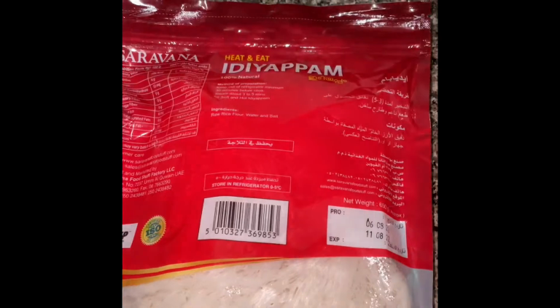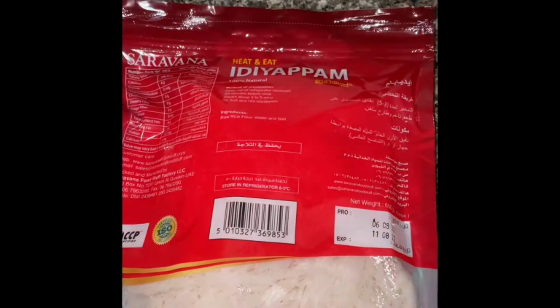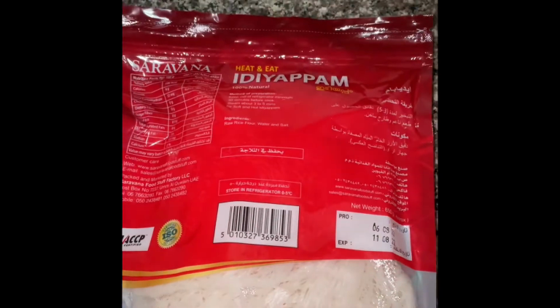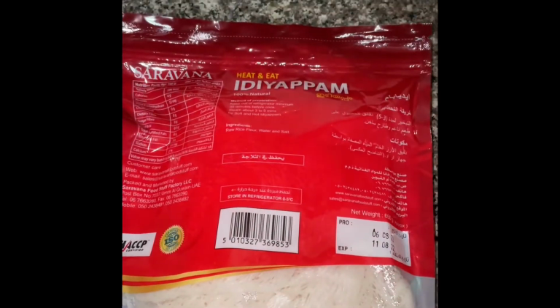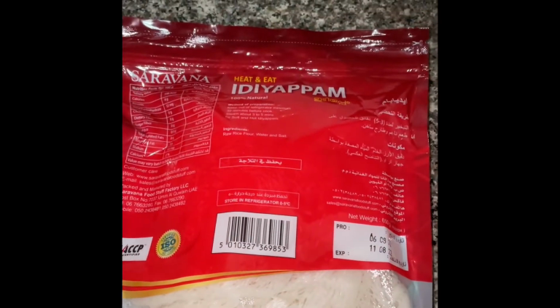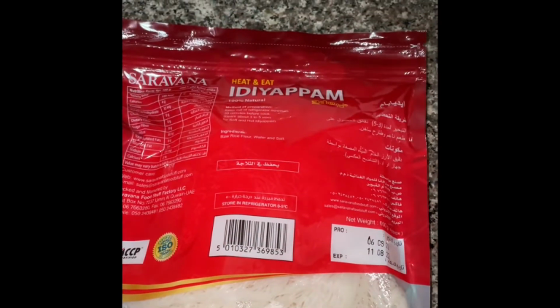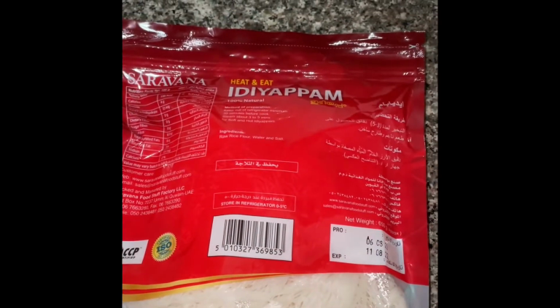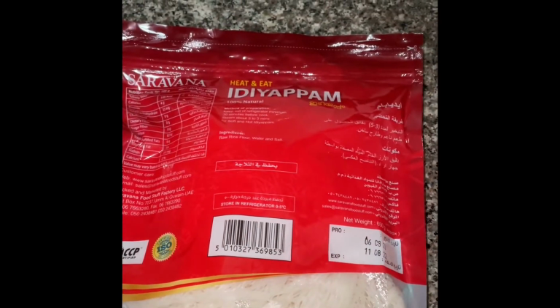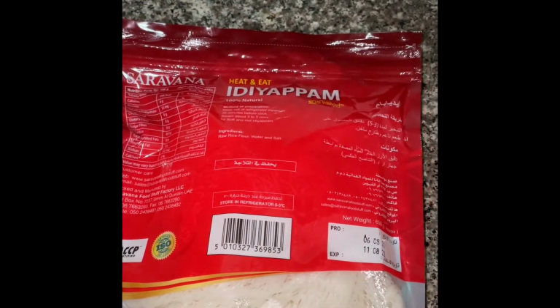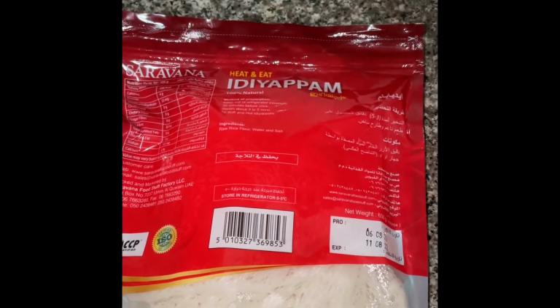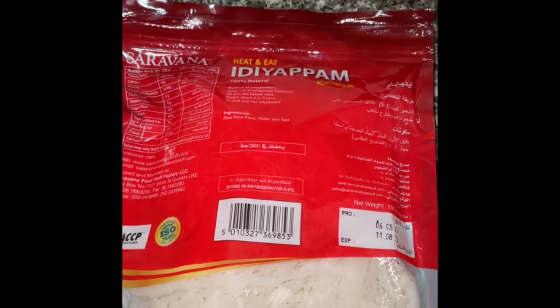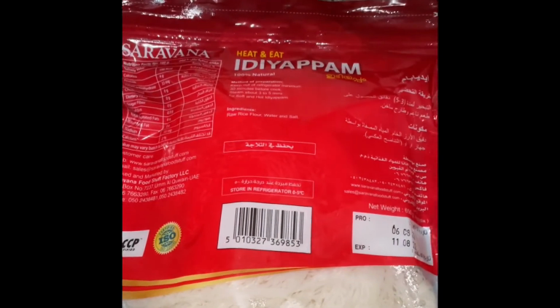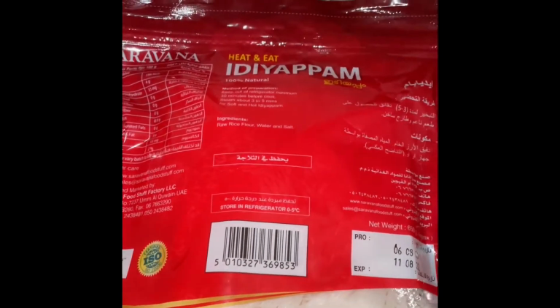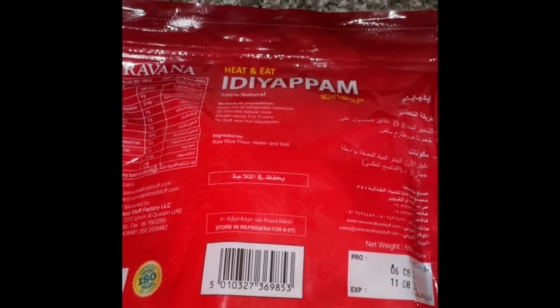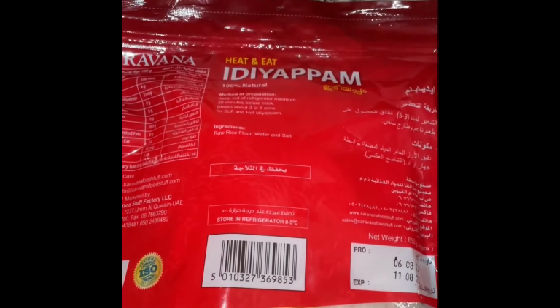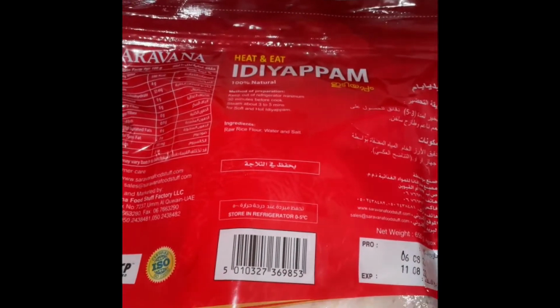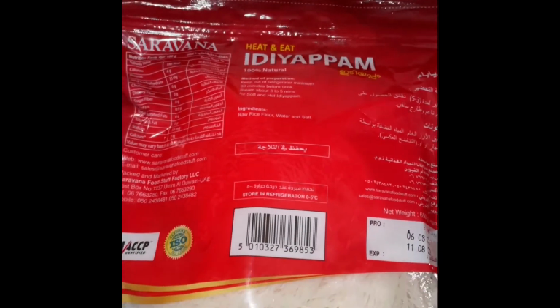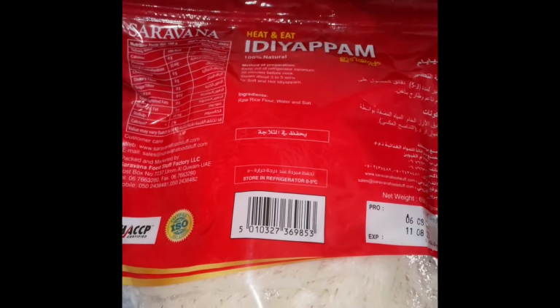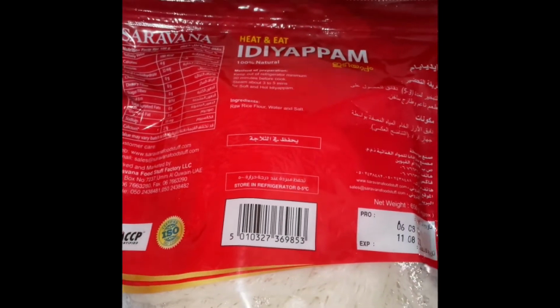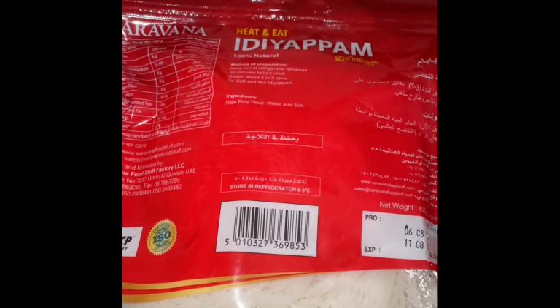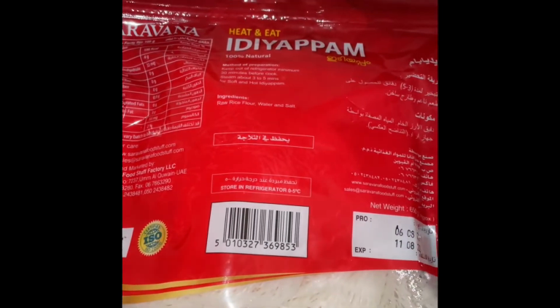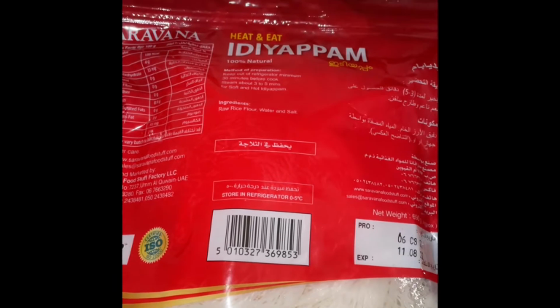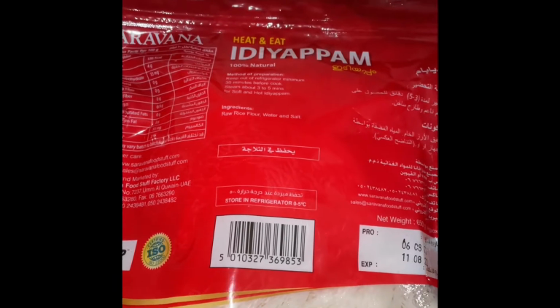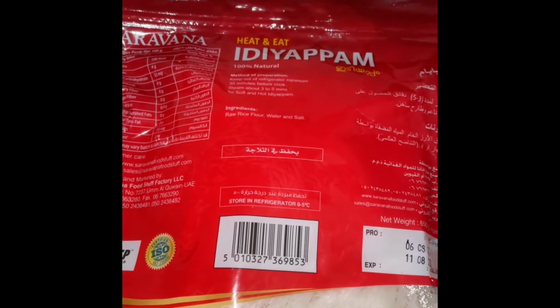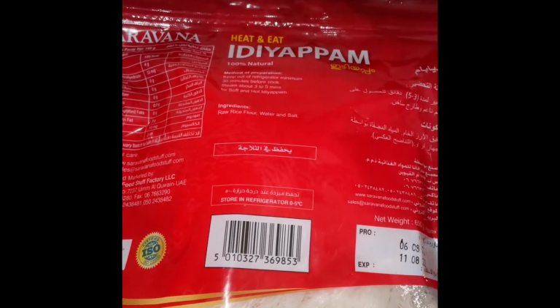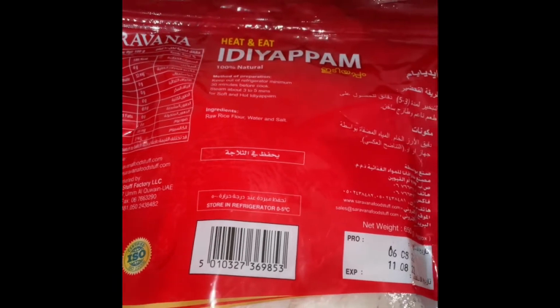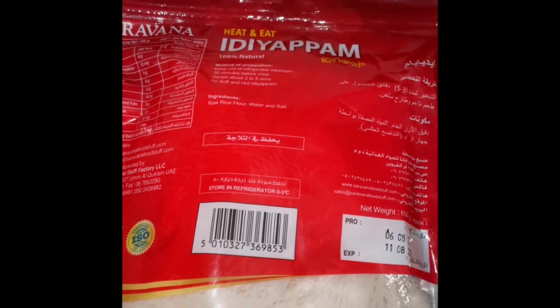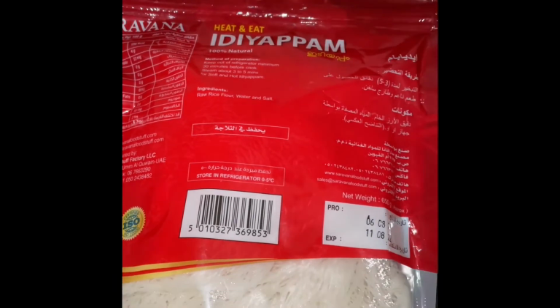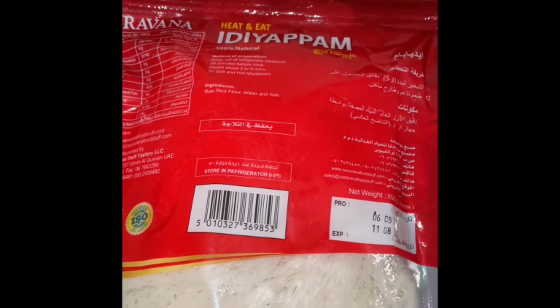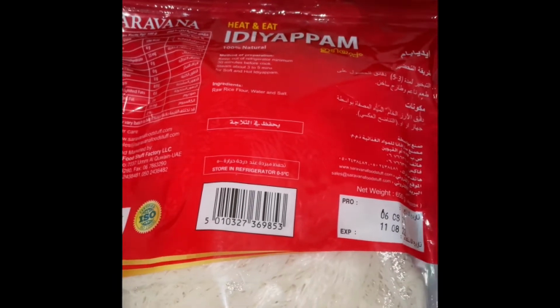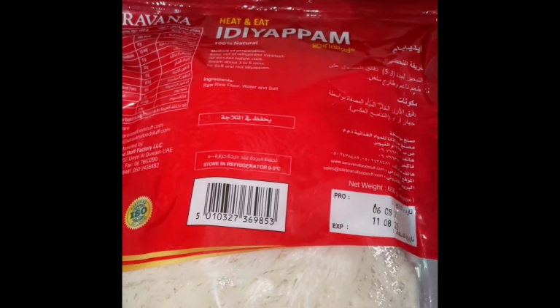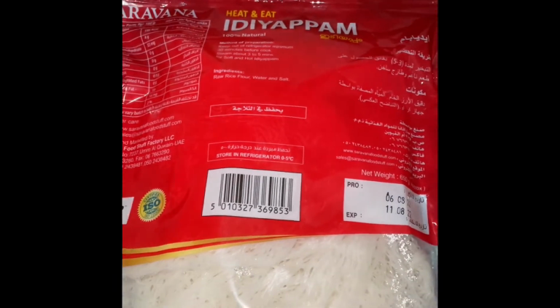Good morning, welcome to 71985 YouTube channel. Today's breakfast special is Iriyapun. How we do it, we will tell you.